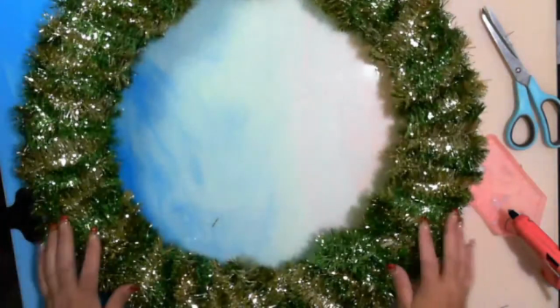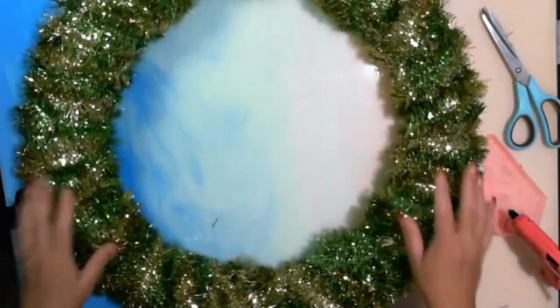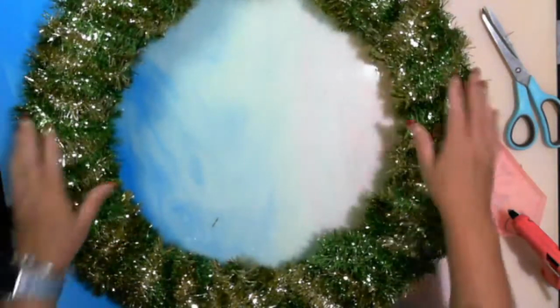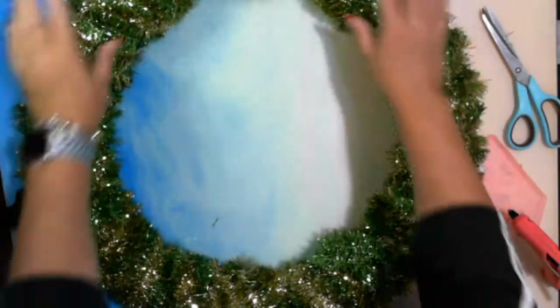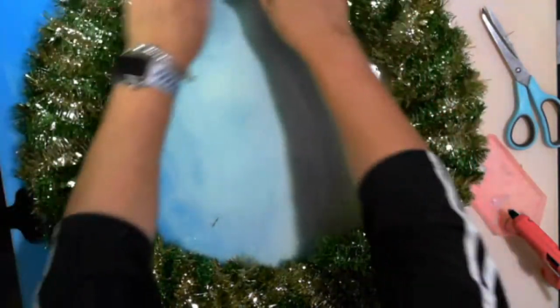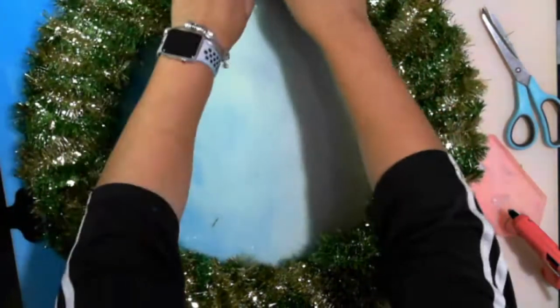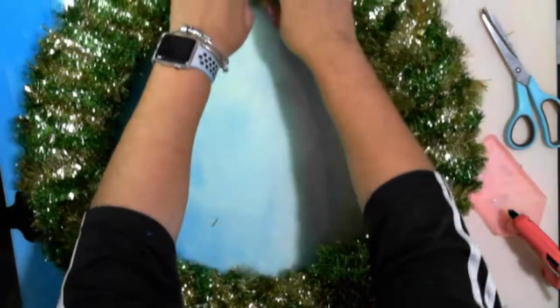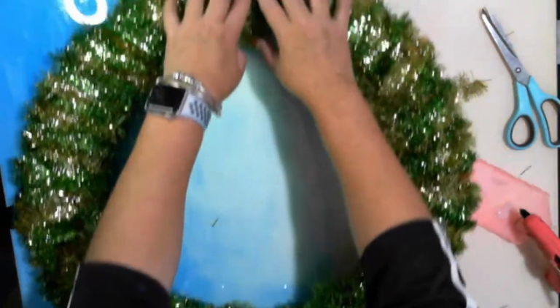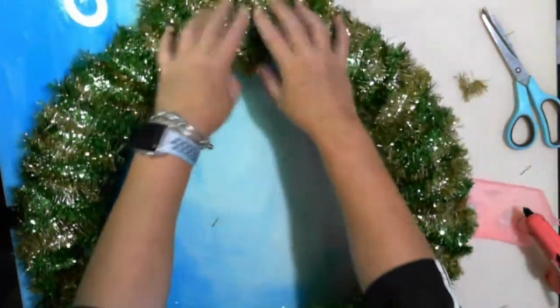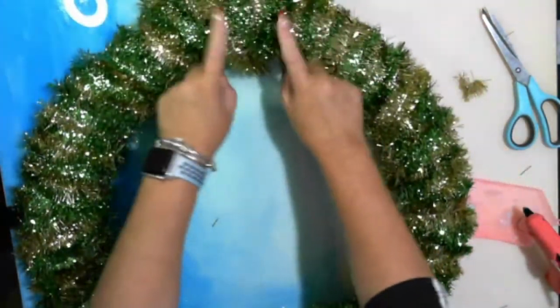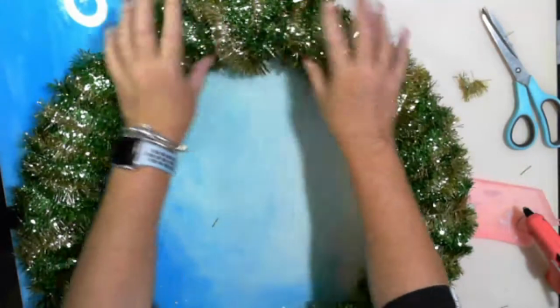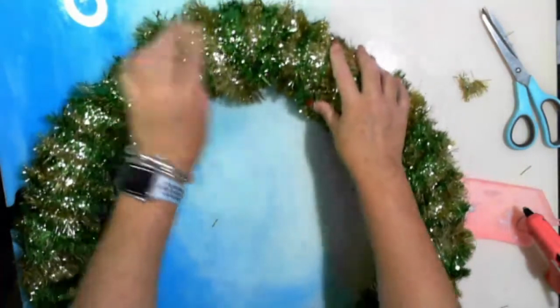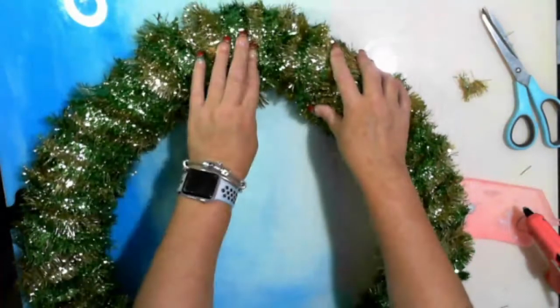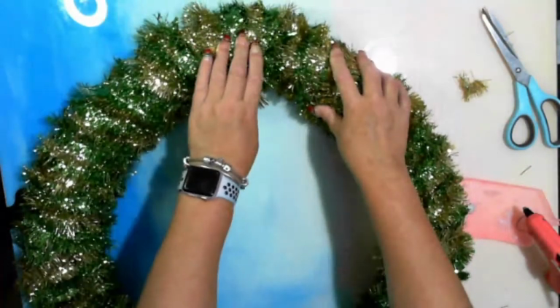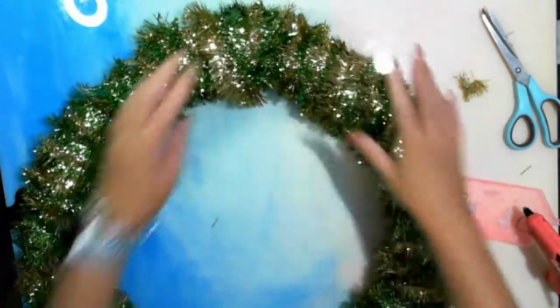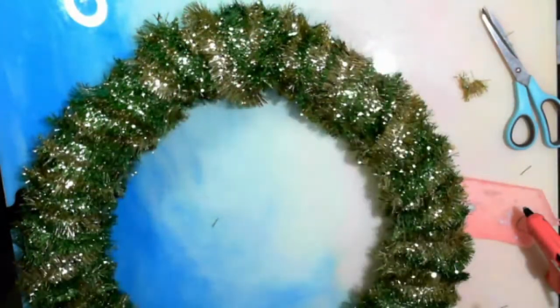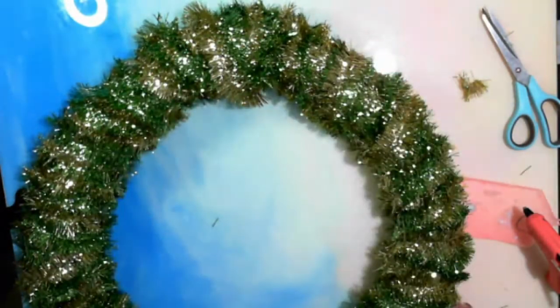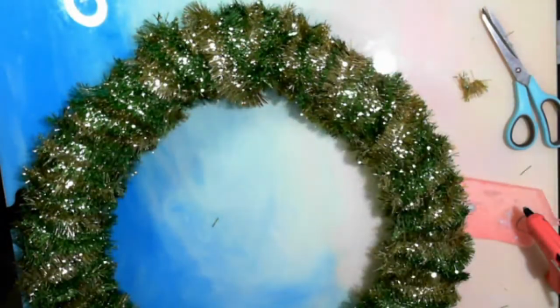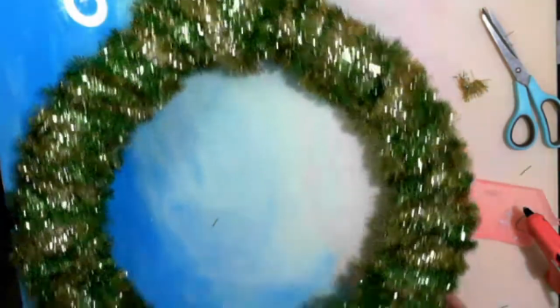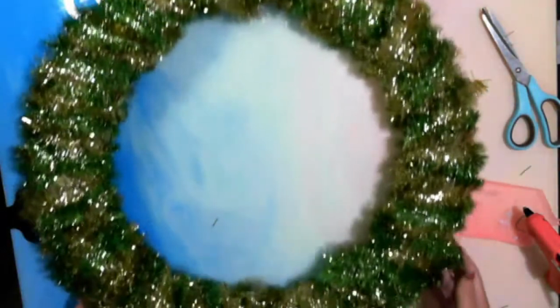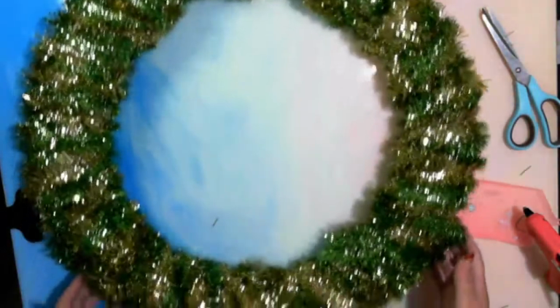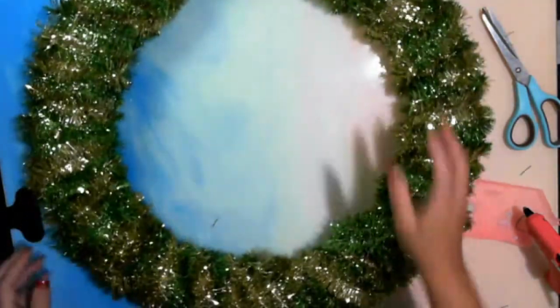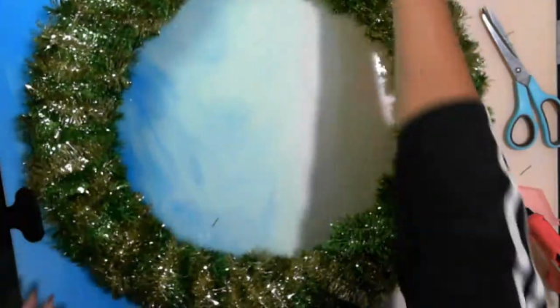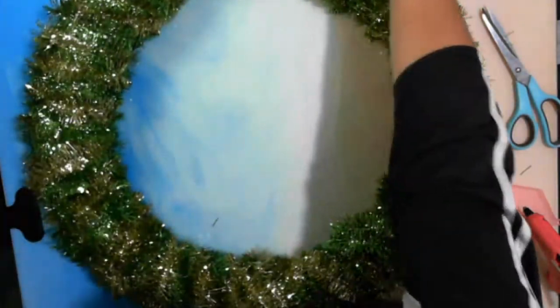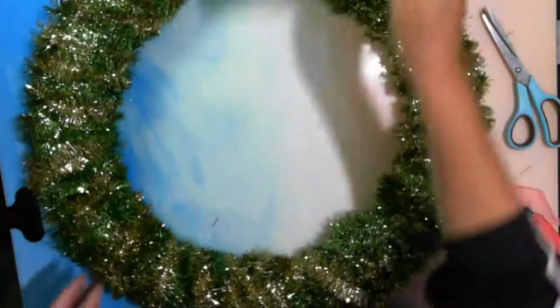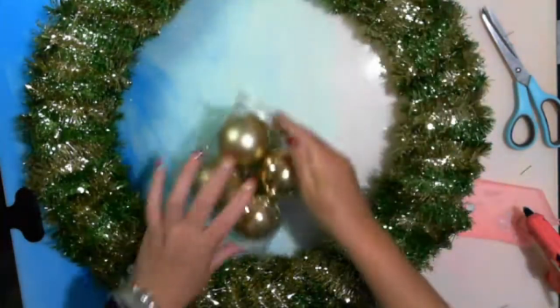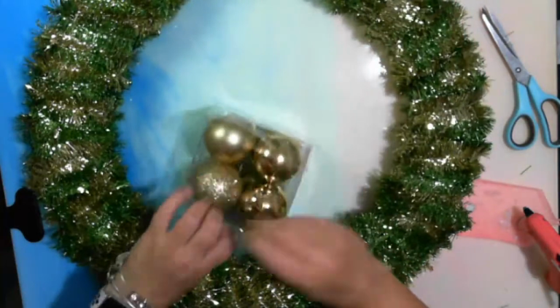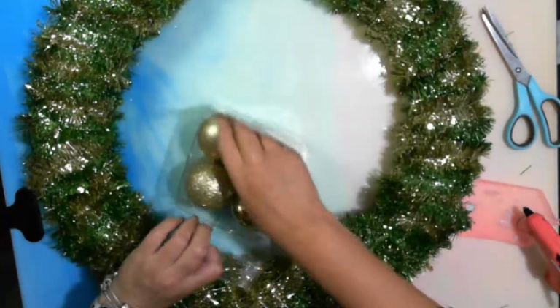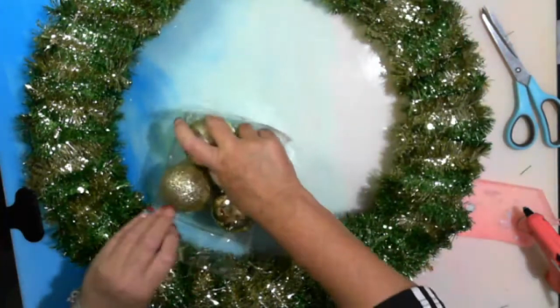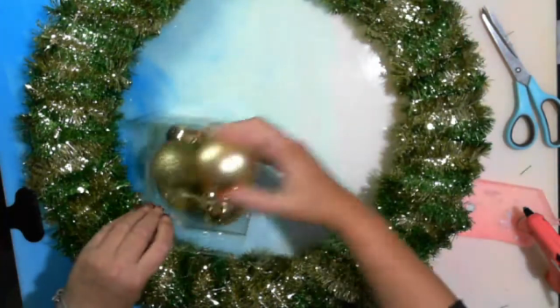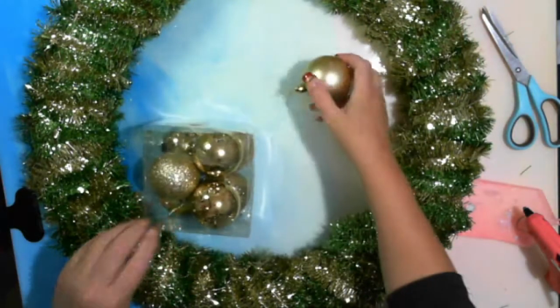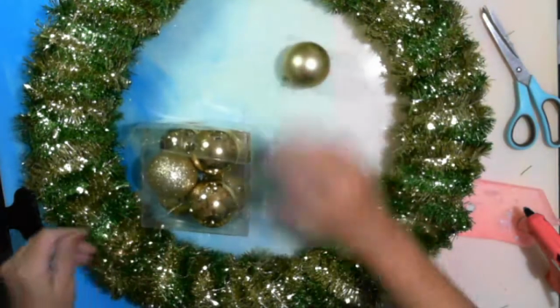I just want to — because that is actually where the tape is. So I just need to glue these balls on.